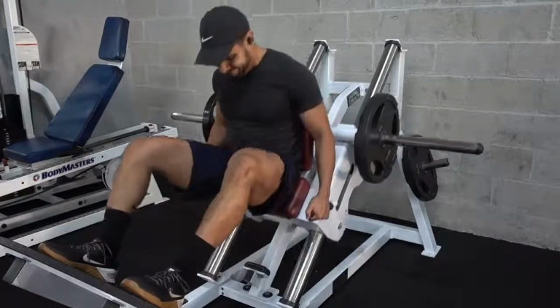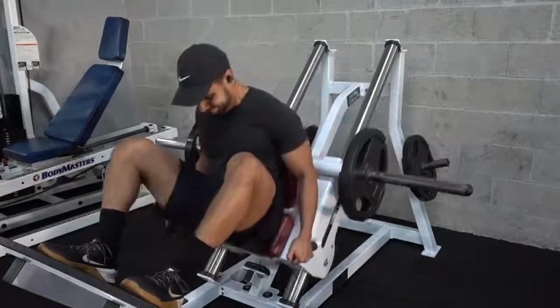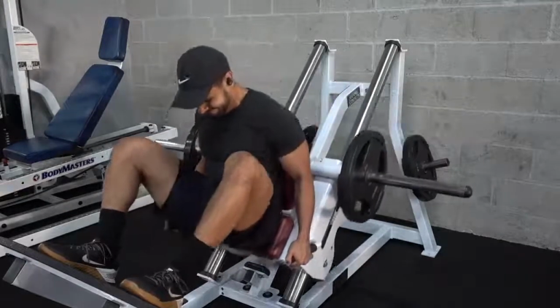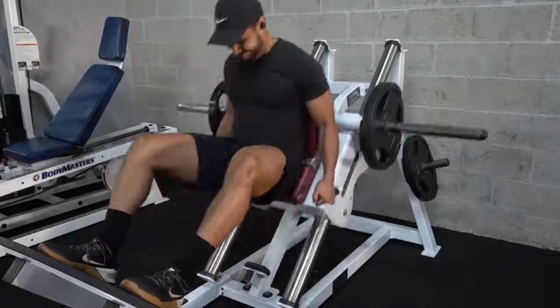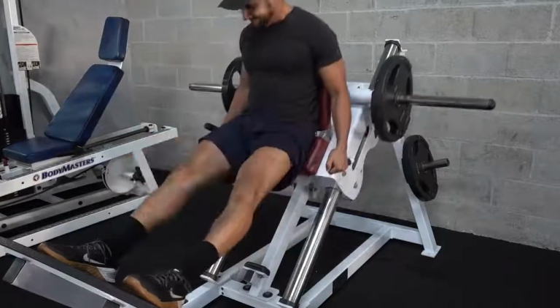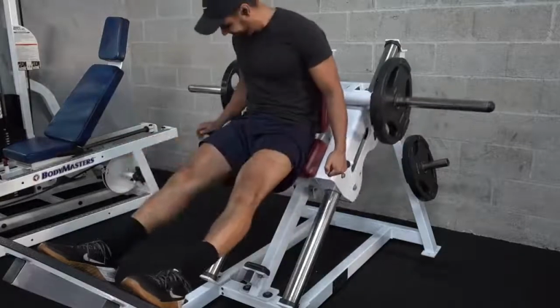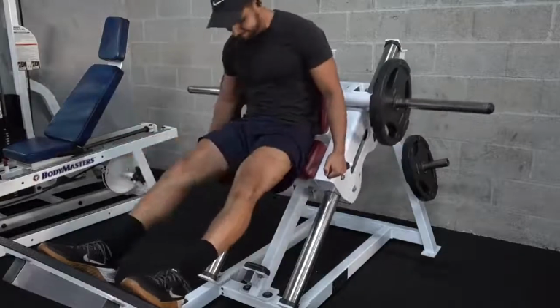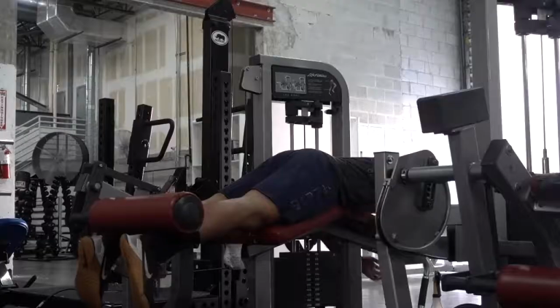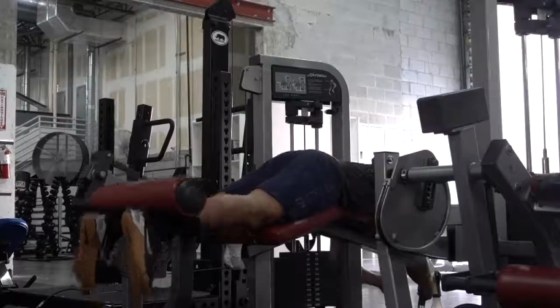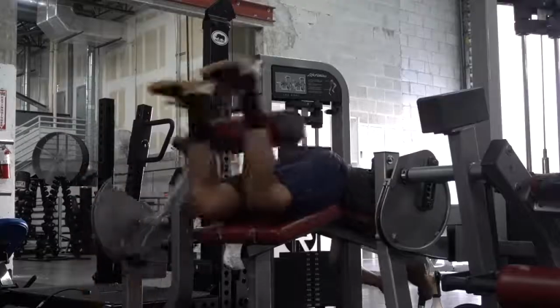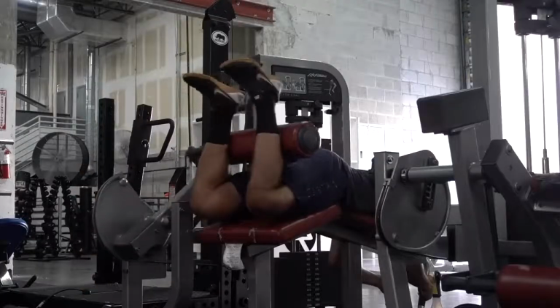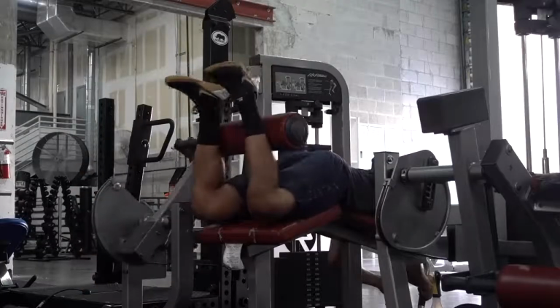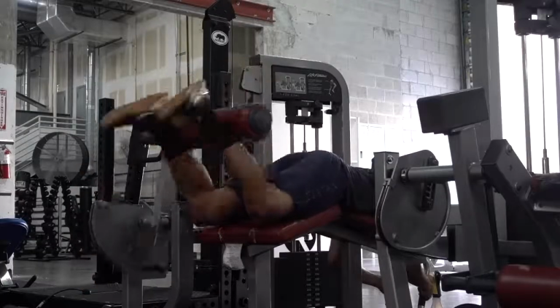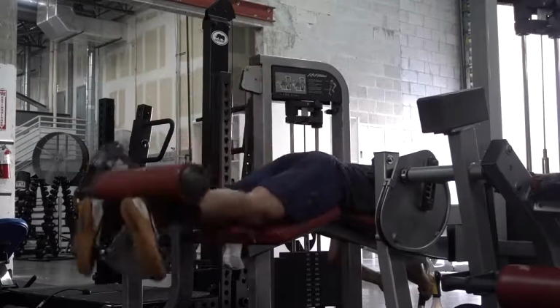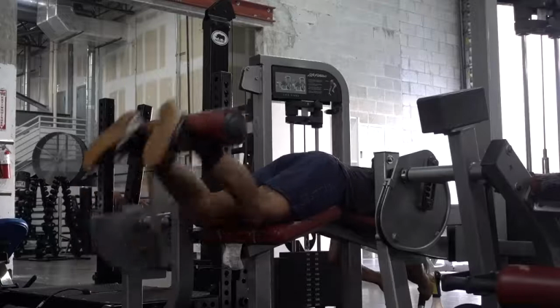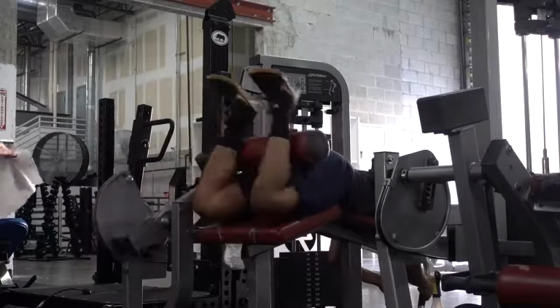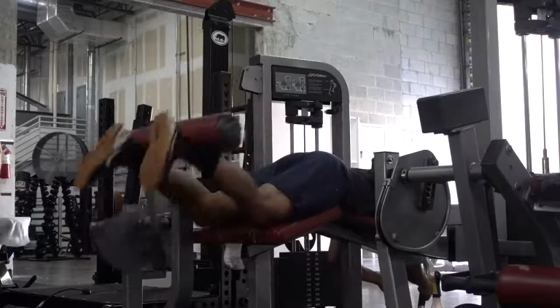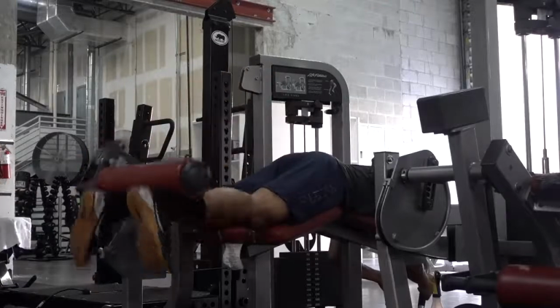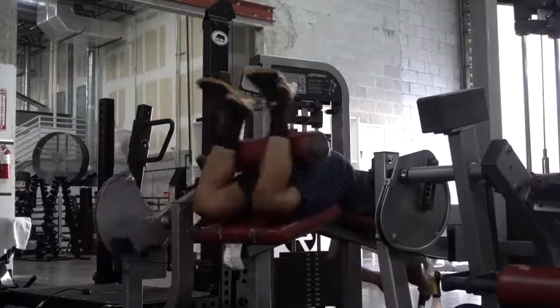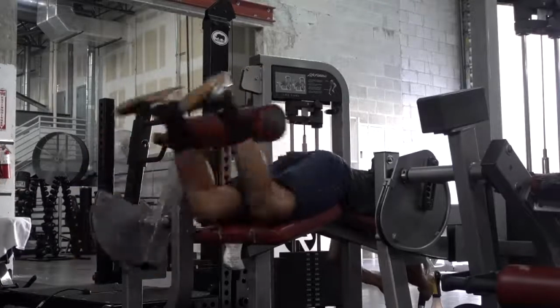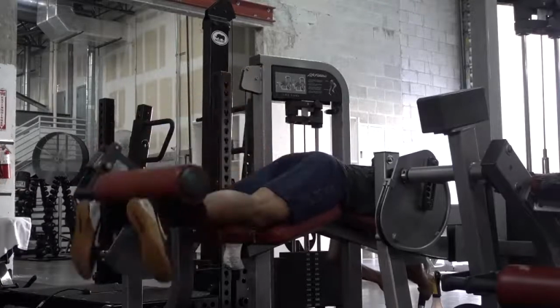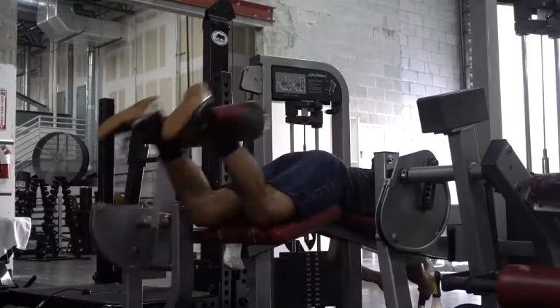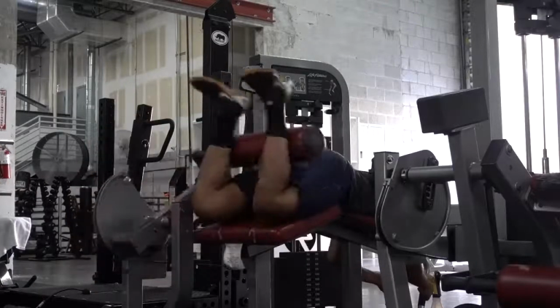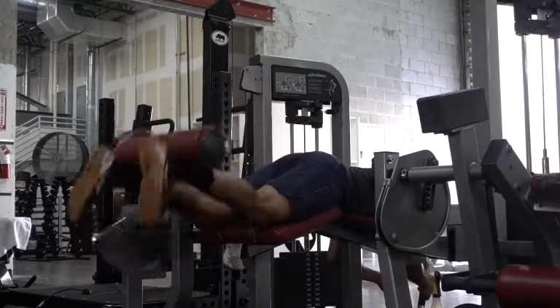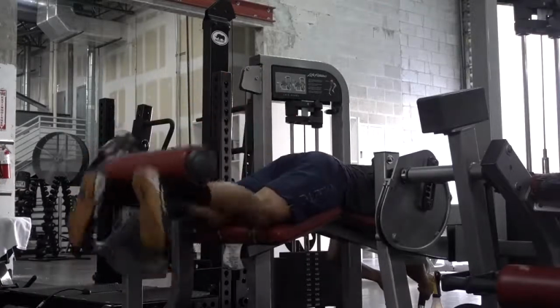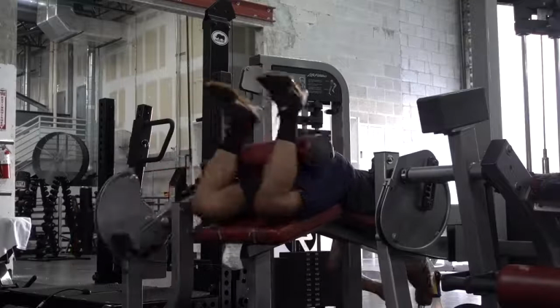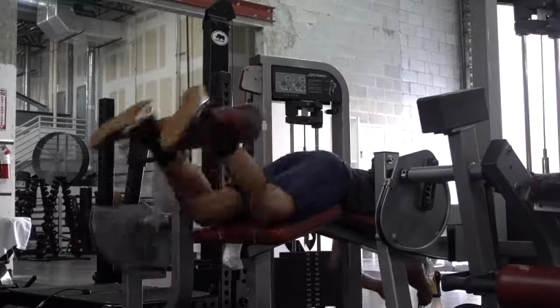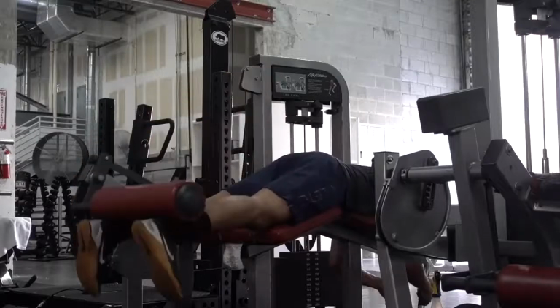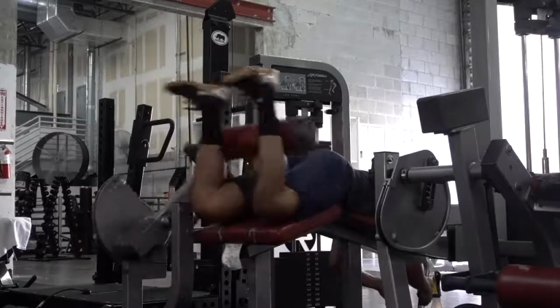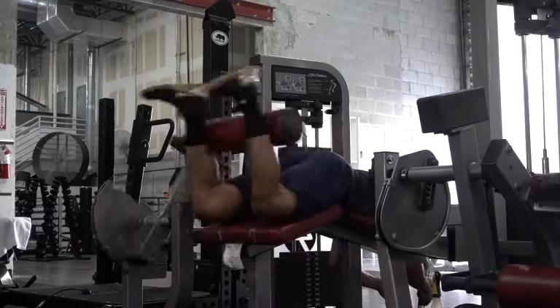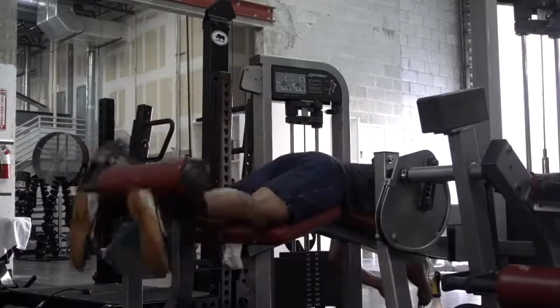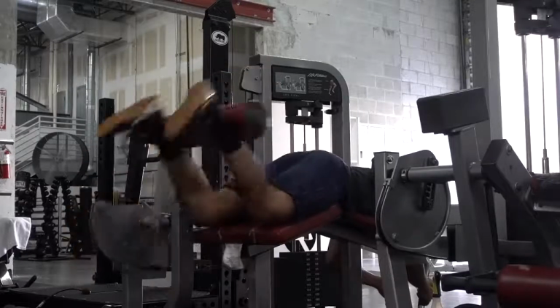From there I went on and hit hamstrings, so I did hamstring curls for also three sets of anywhere from 12 to 15, taking it very easy, very light, just getting blood flow in the area.